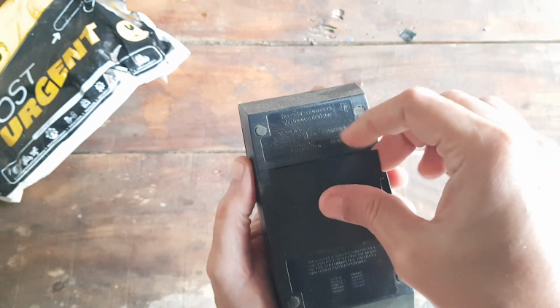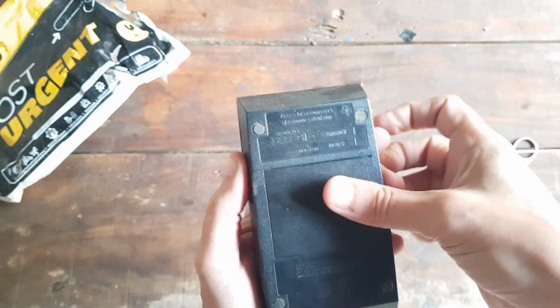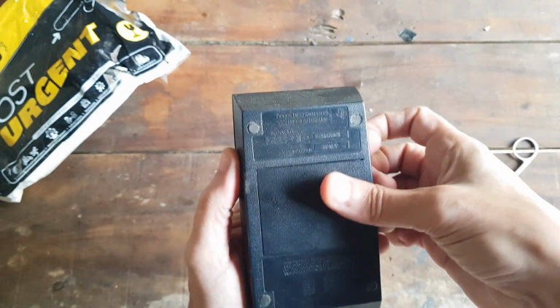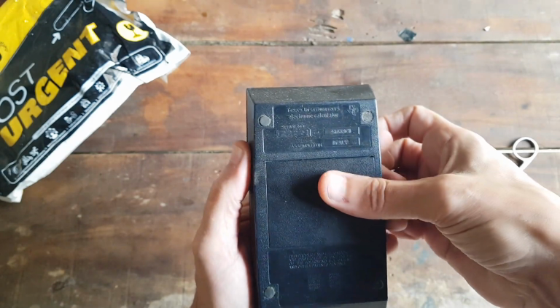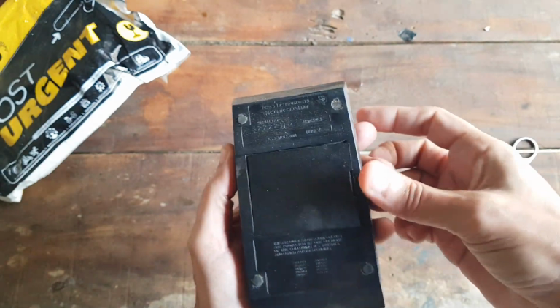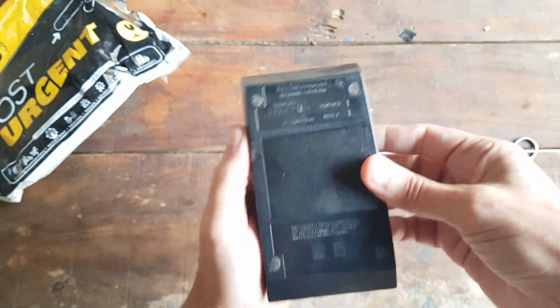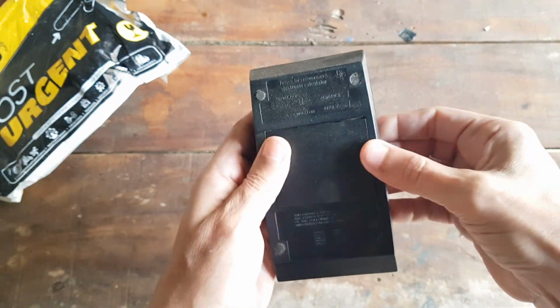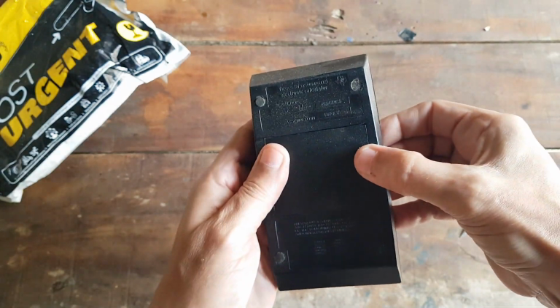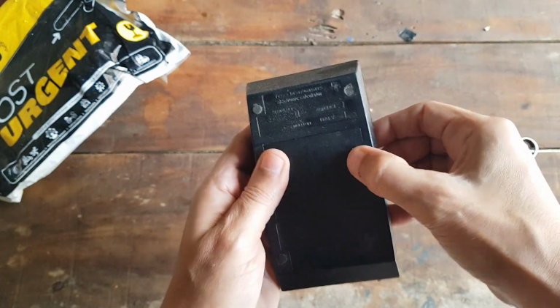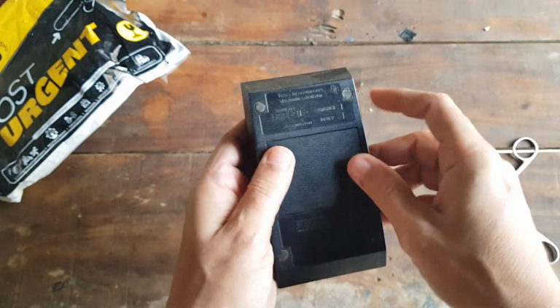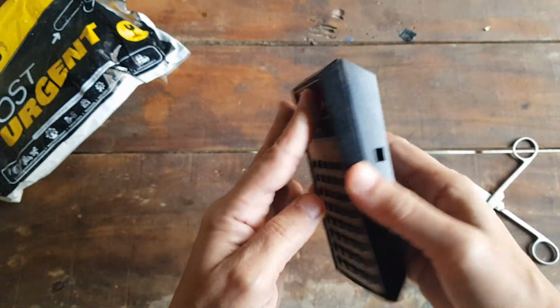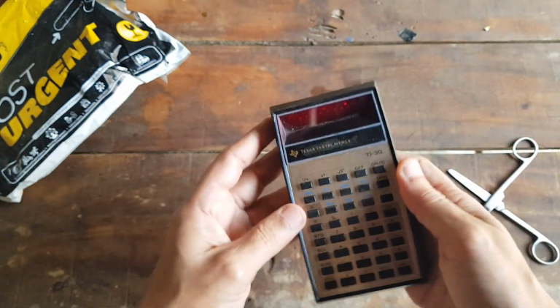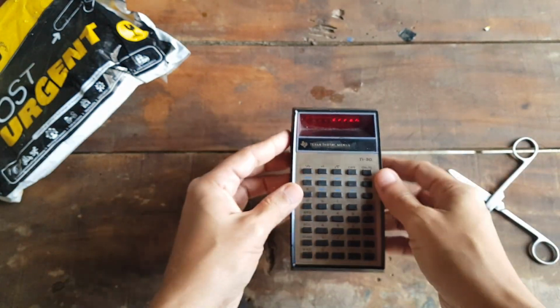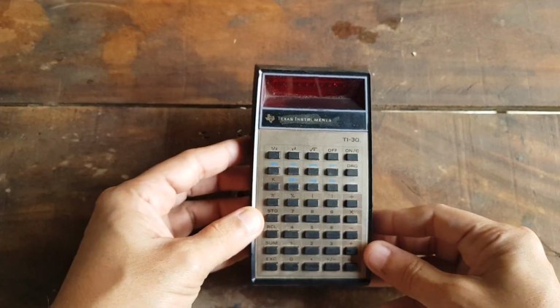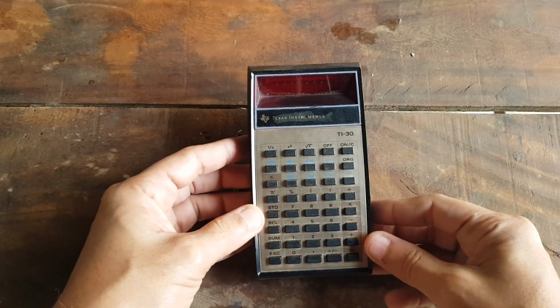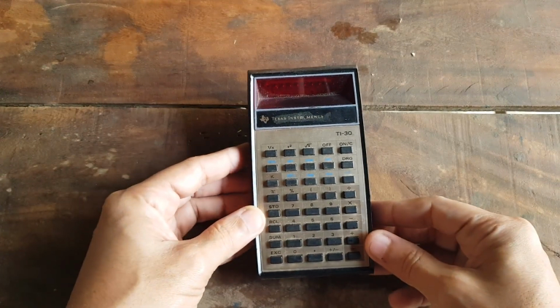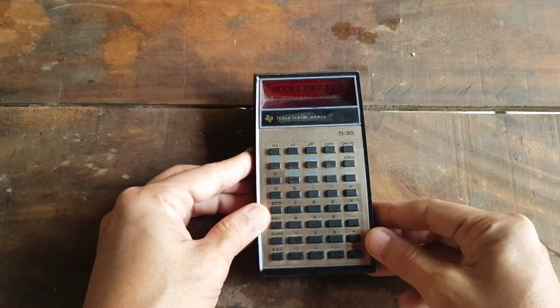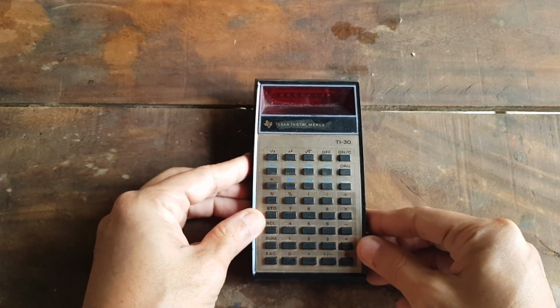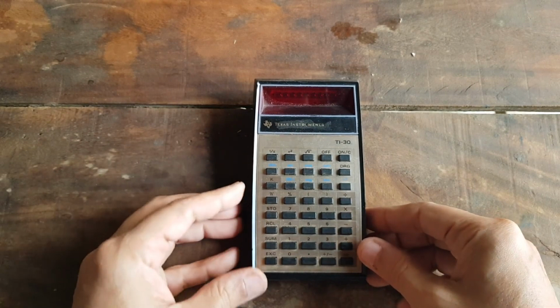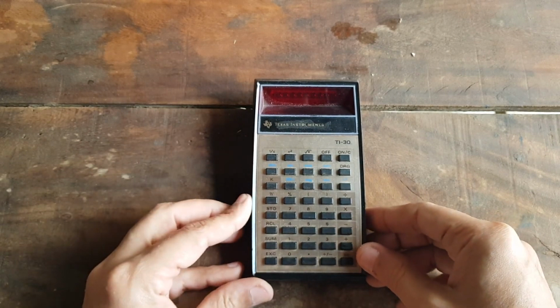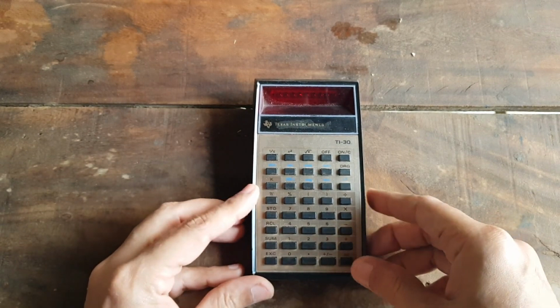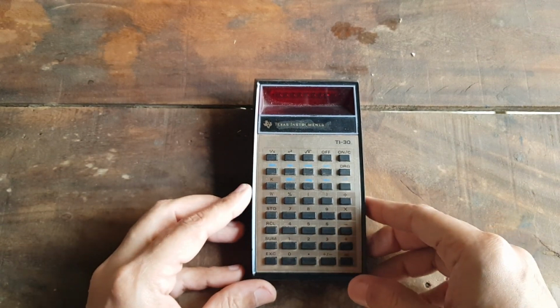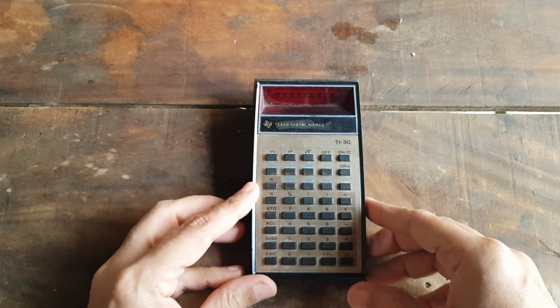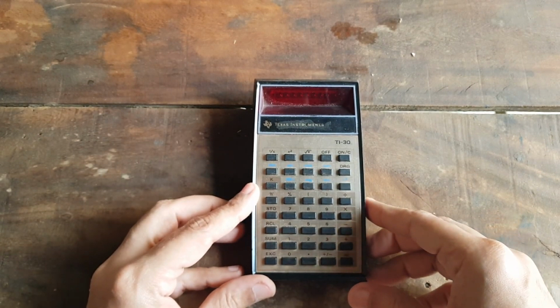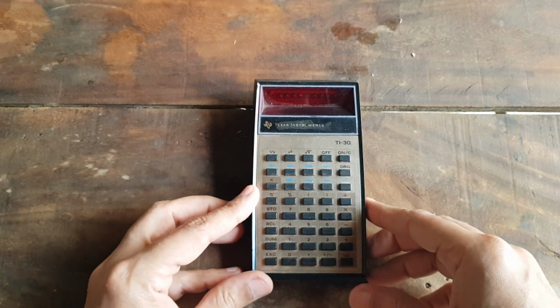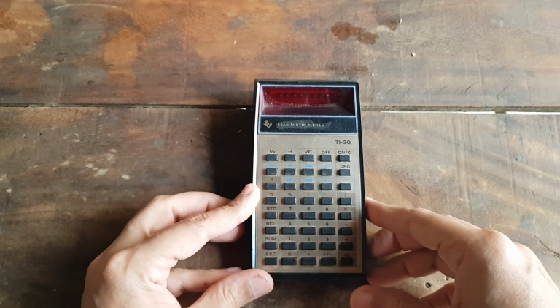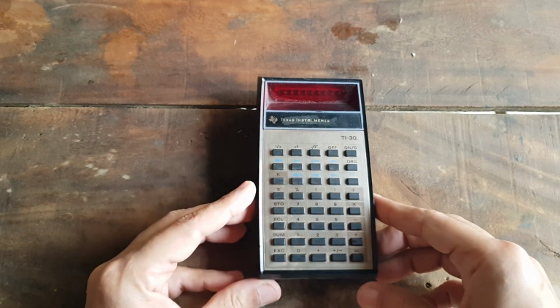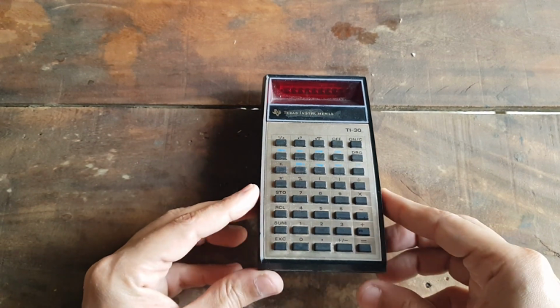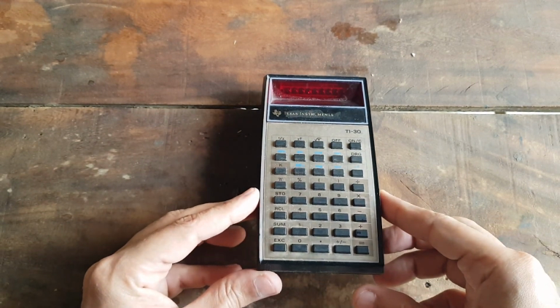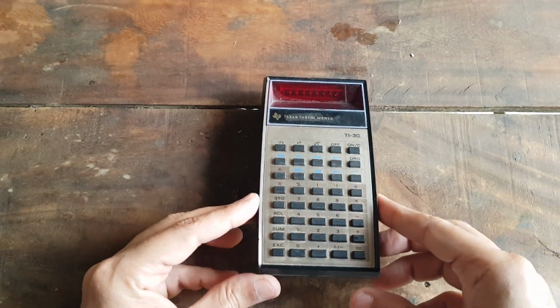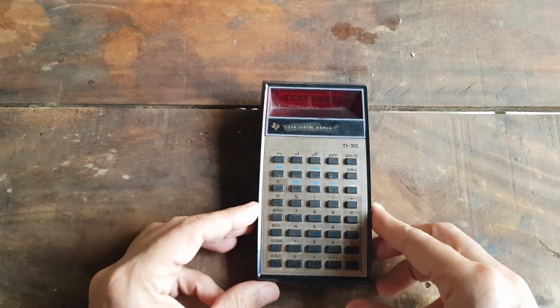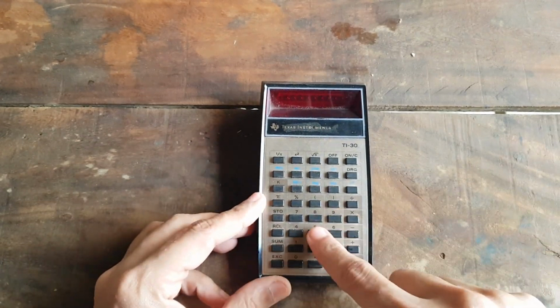As you can see, it needs a 9-volt battery. The design, the feel of the keys — it's taking me back to an era when calculators were a must-have tool.